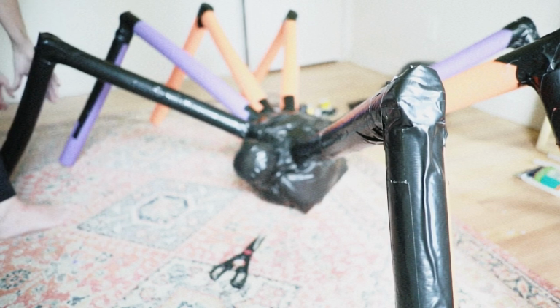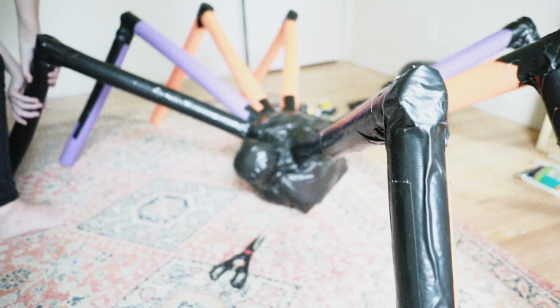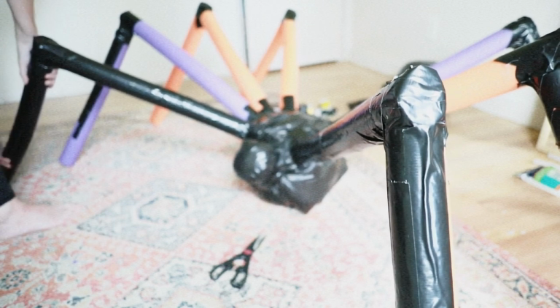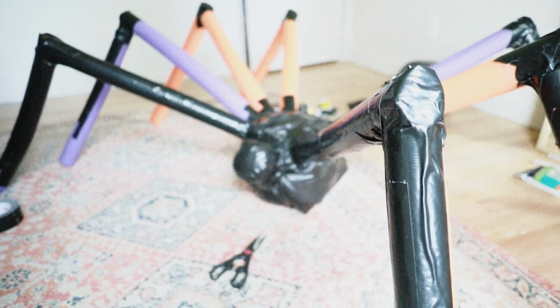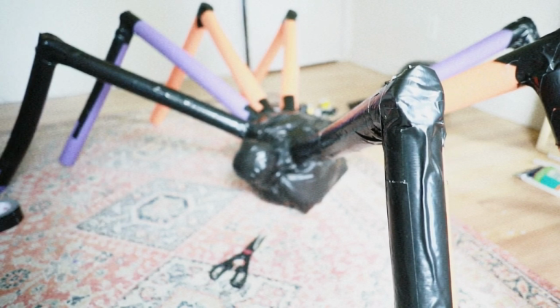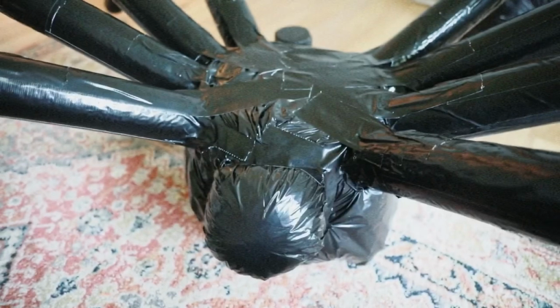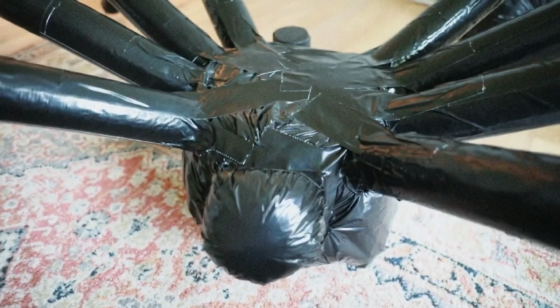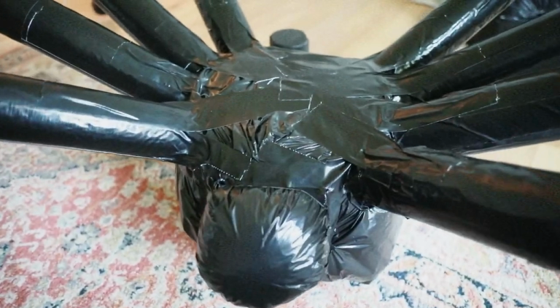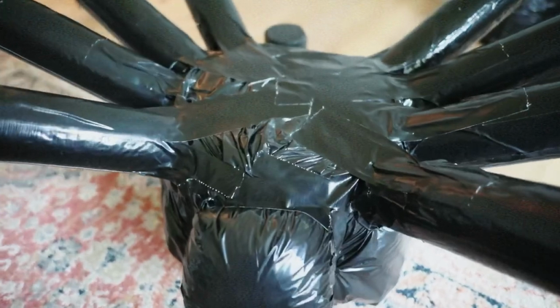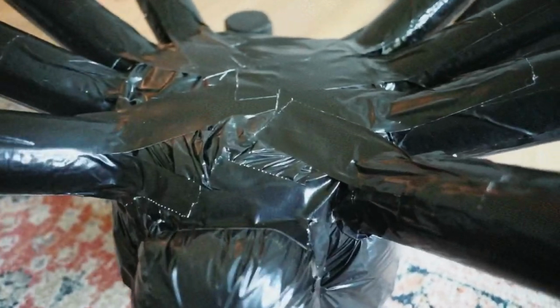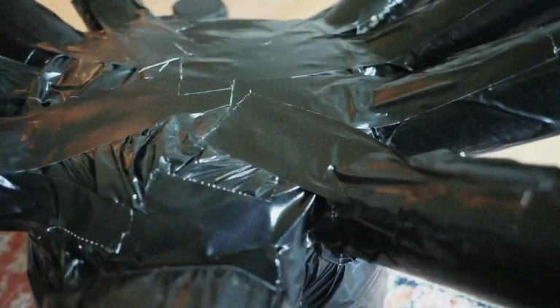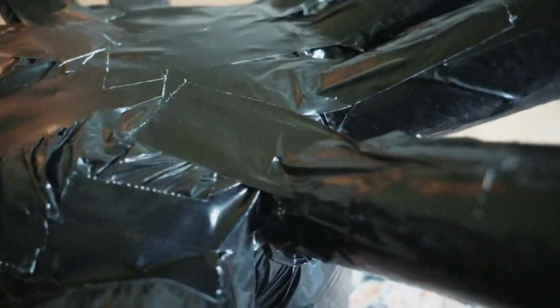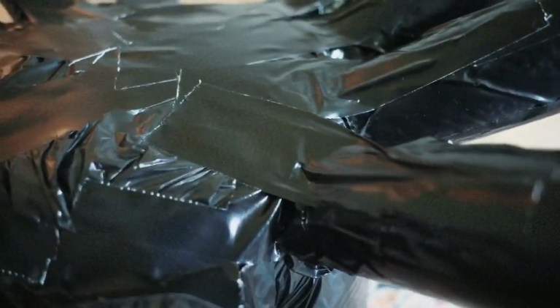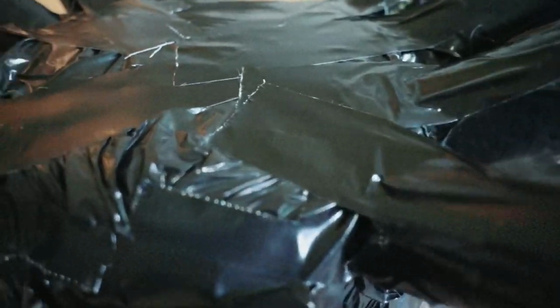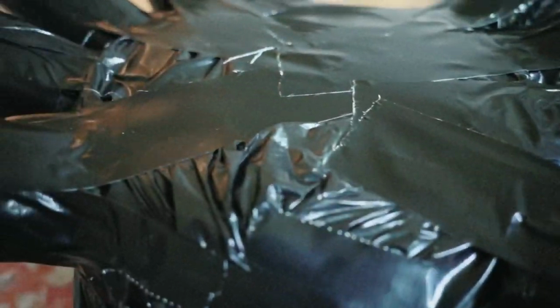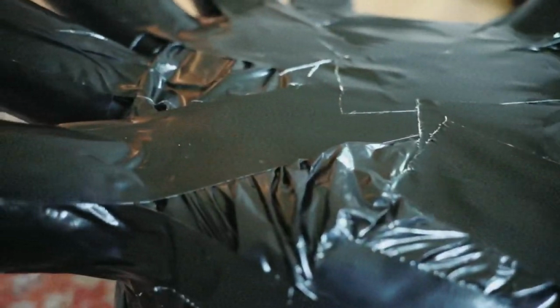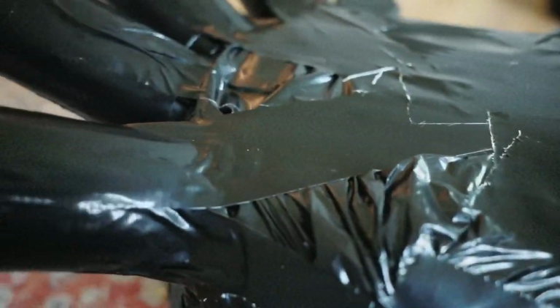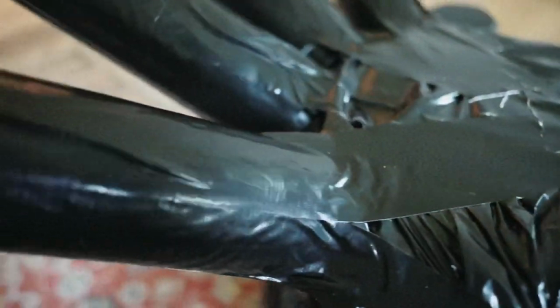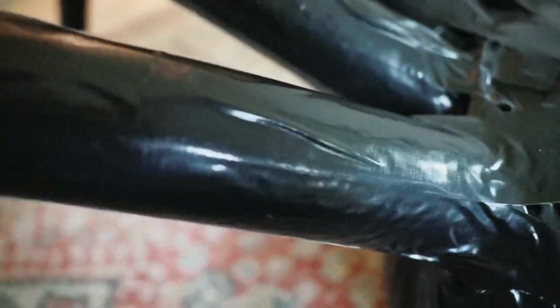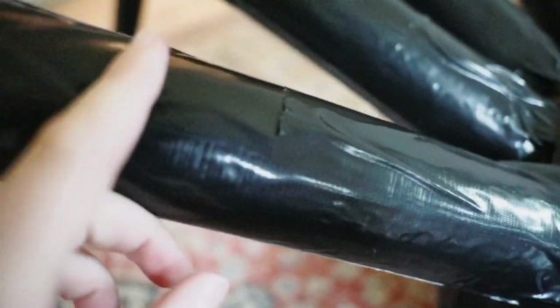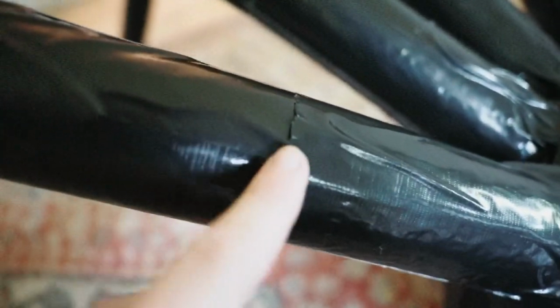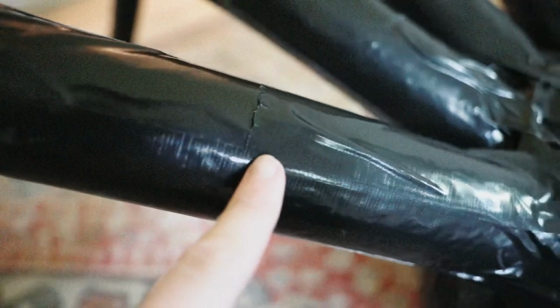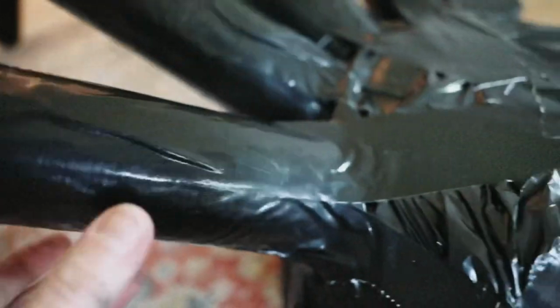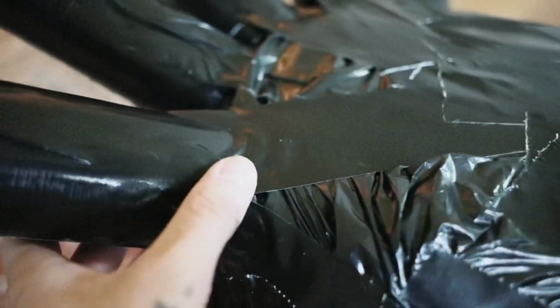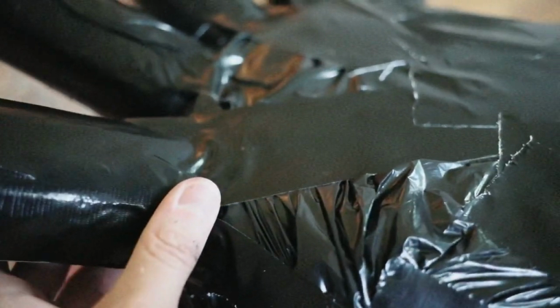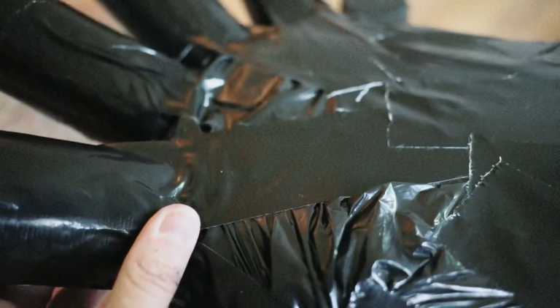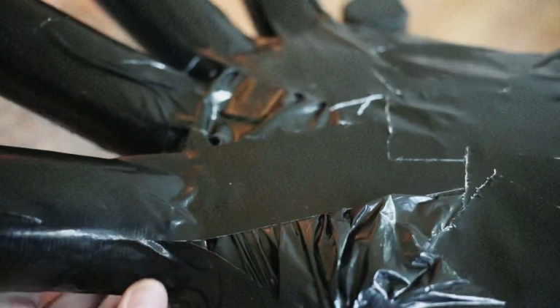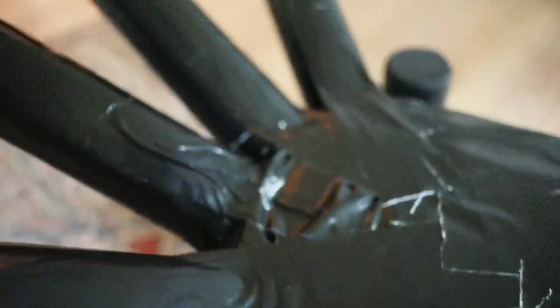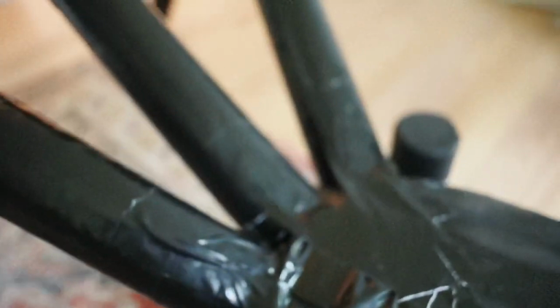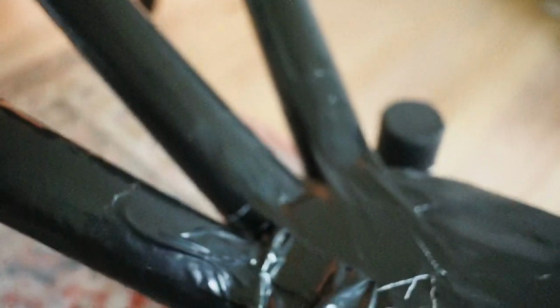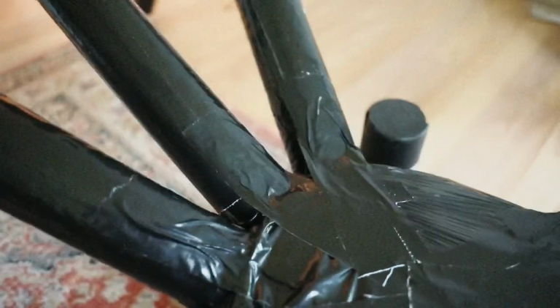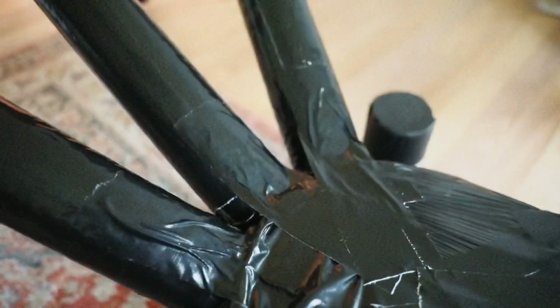Here's how my giant spider looked once all of the duct tape was attached. I went ahead and added these little reinforcements — I'm pointing right there and right there. This kind of gave the legs a little bit more stability.